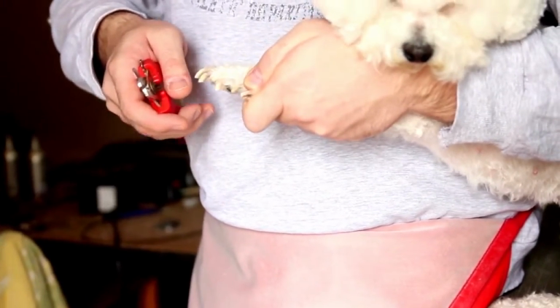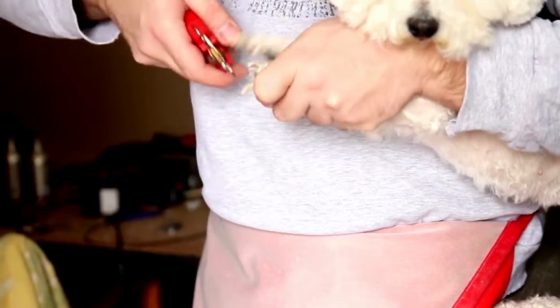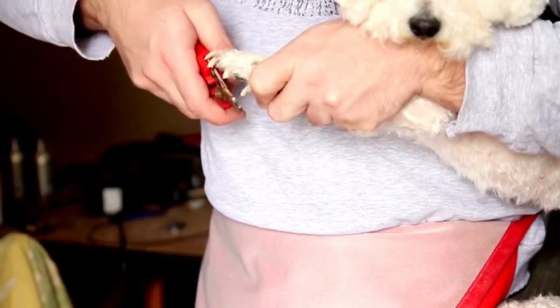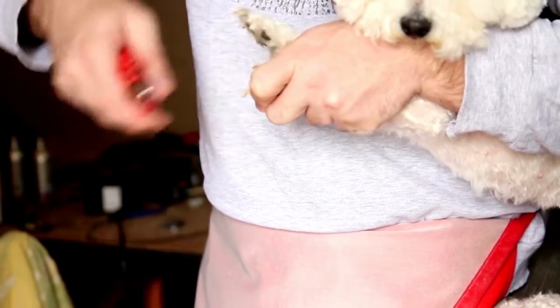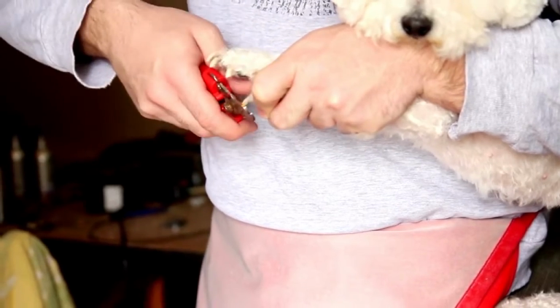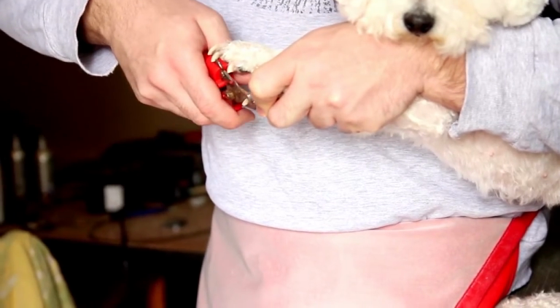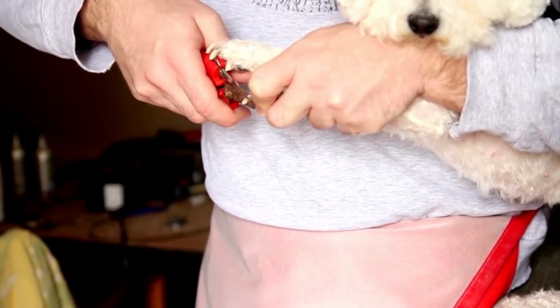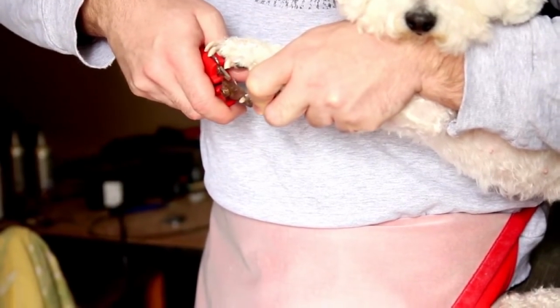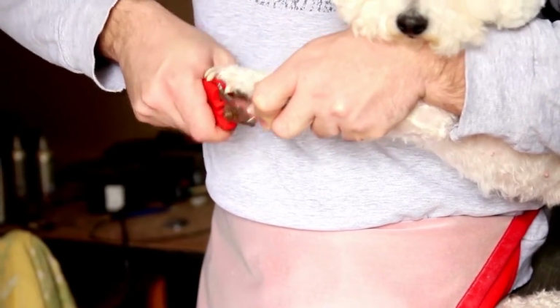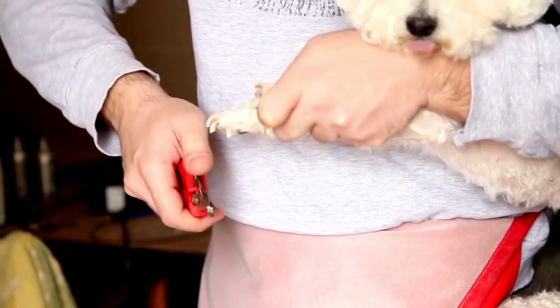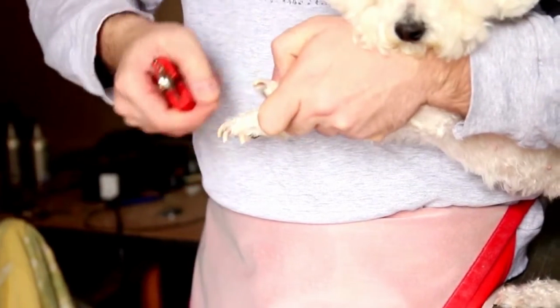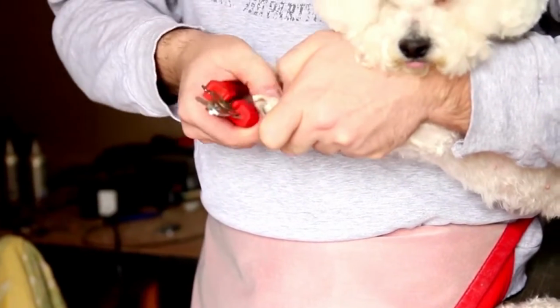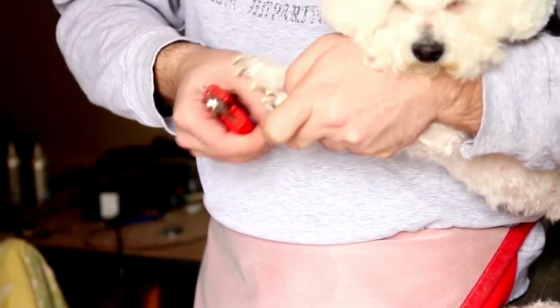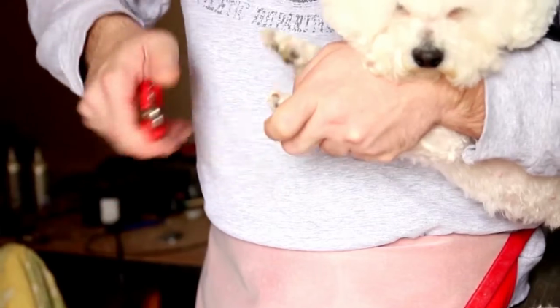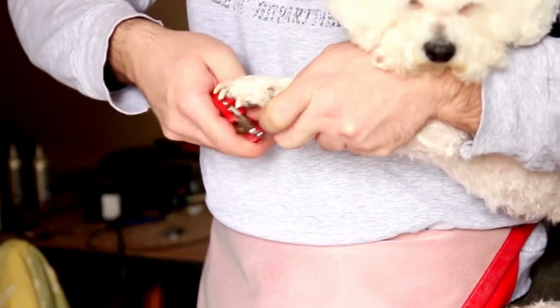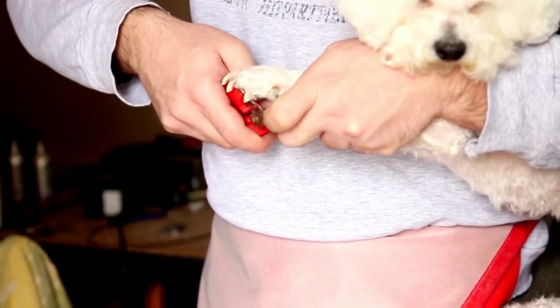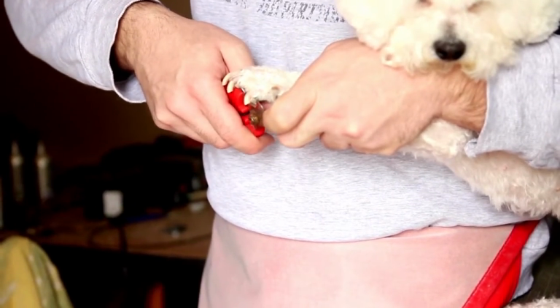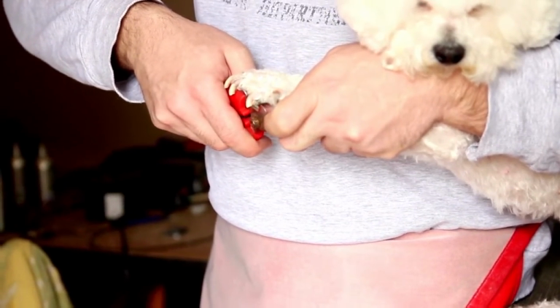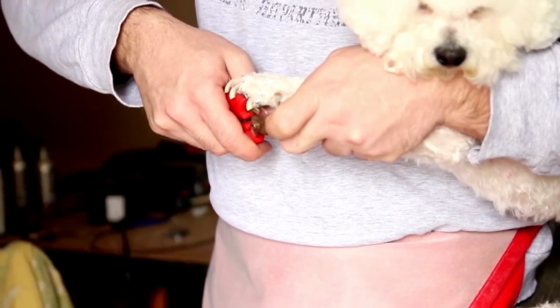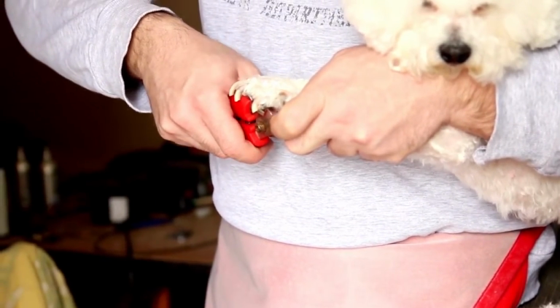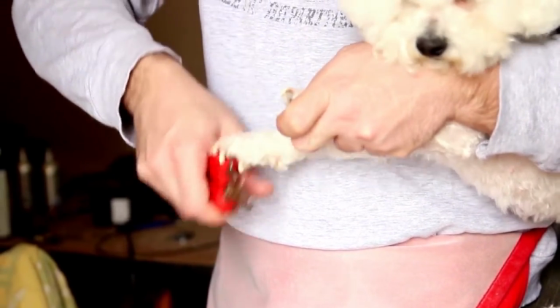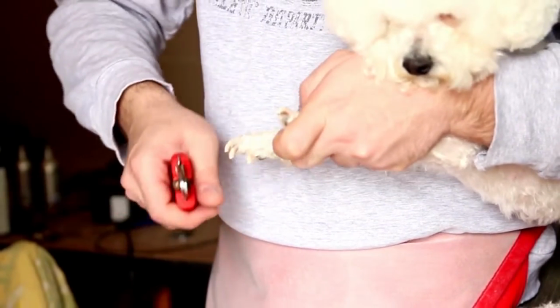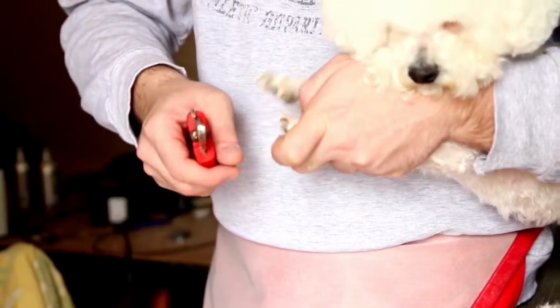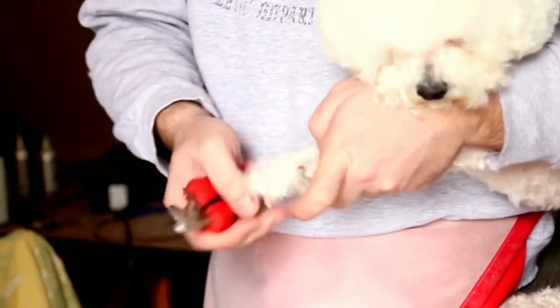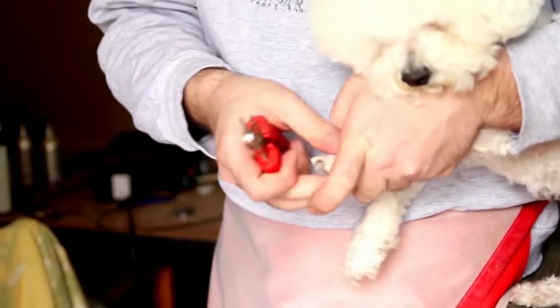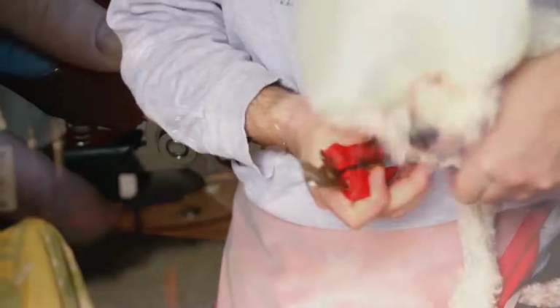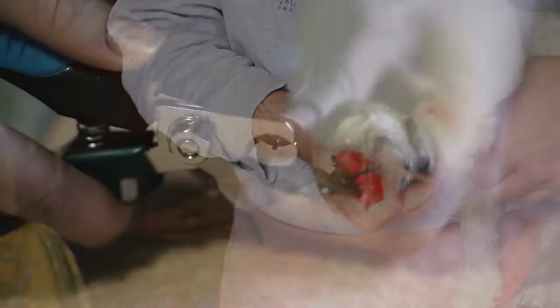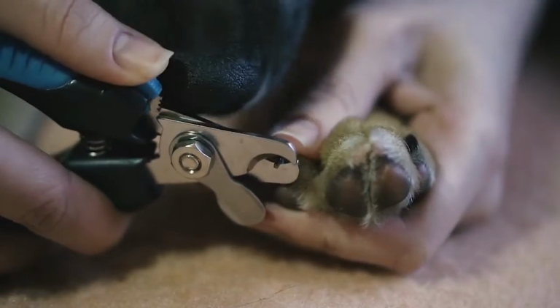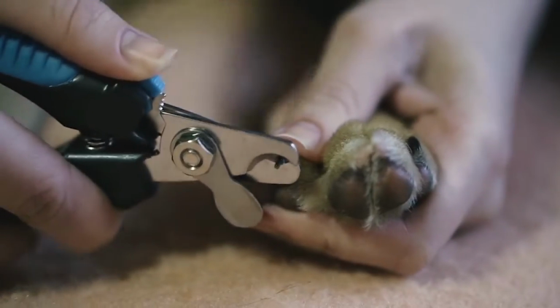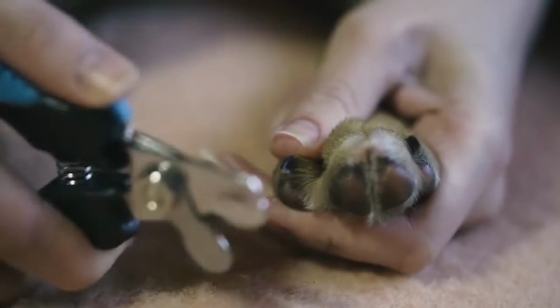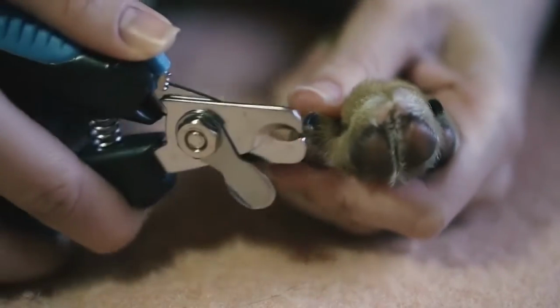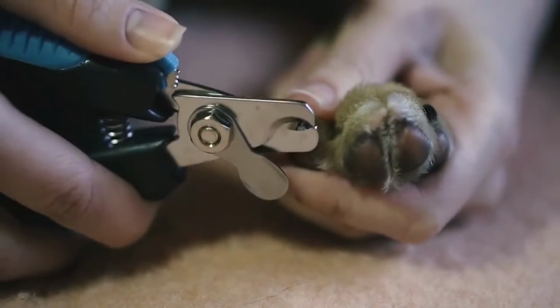Long nails can also snag on carpet or affect the joints in your dog's paws, making it more likely that he will slip and hurt himself. Want to keep your dog's feet in good running order? Keep the nails trimmed — you can do it yourself with the right tools and a little patience.